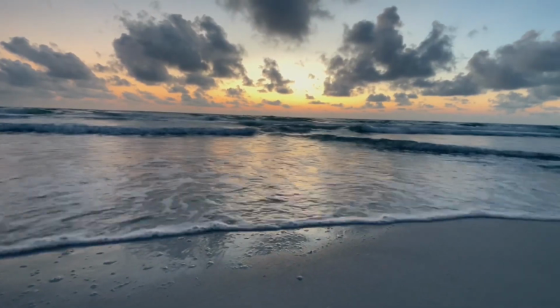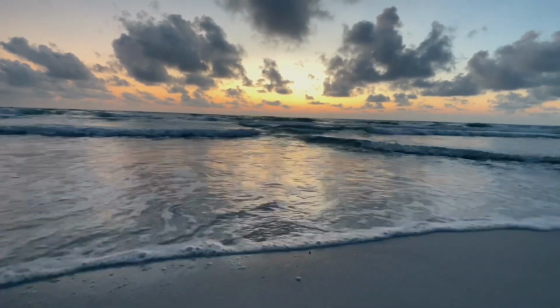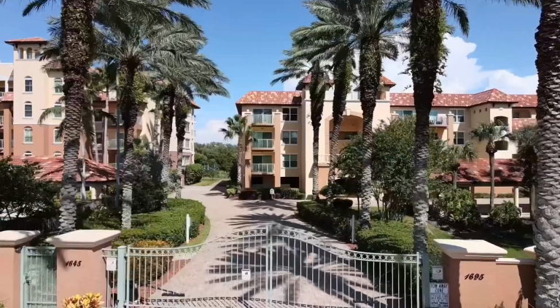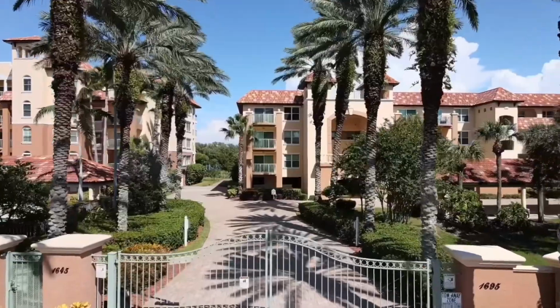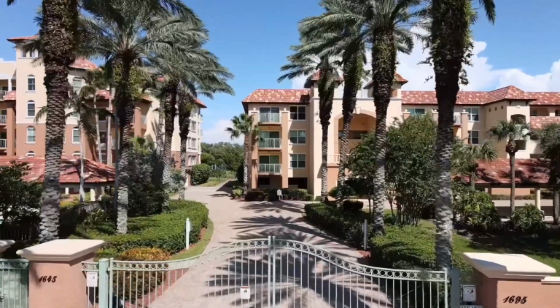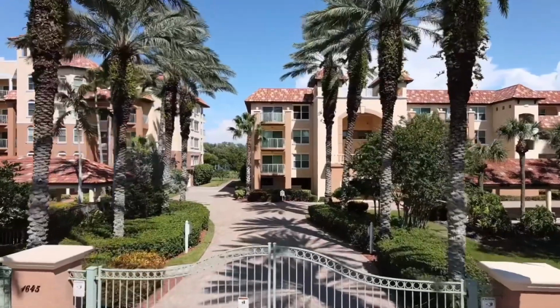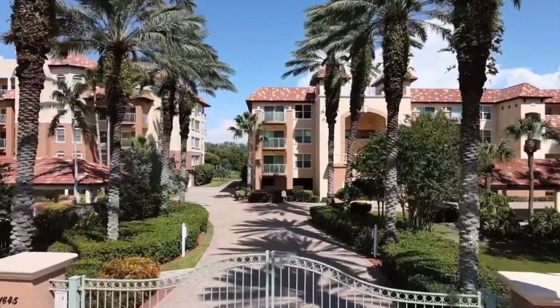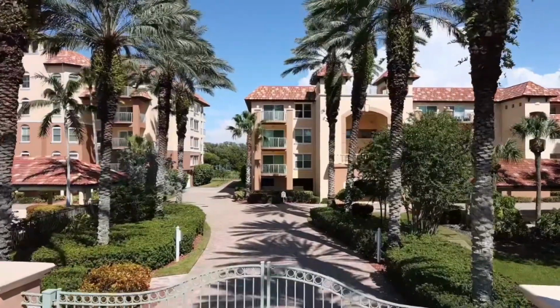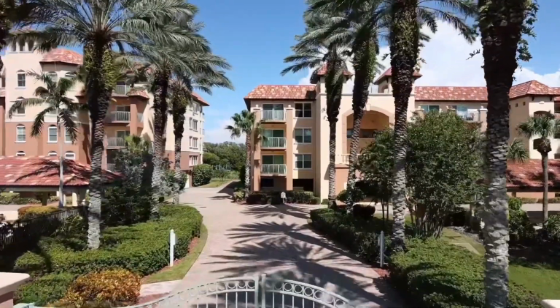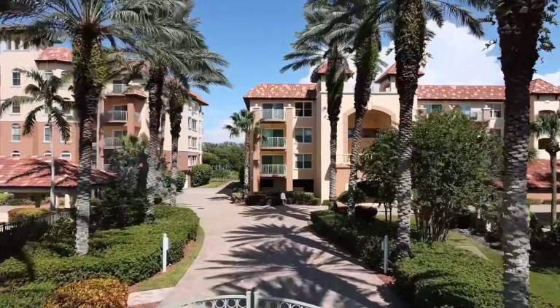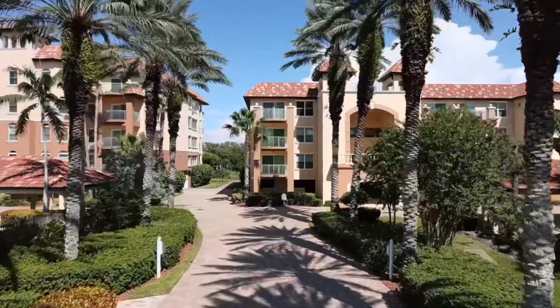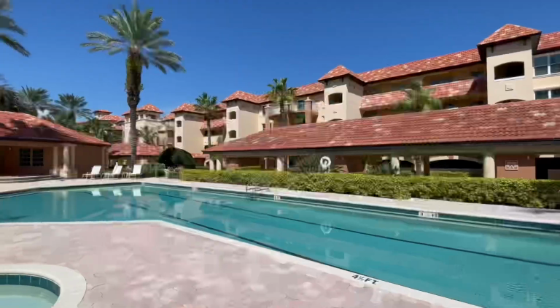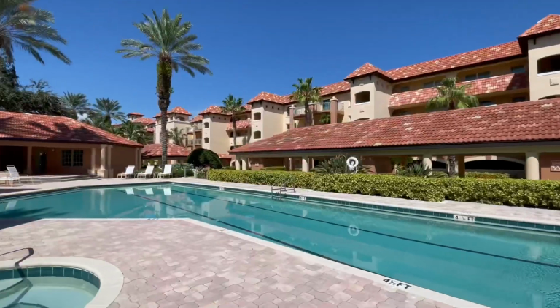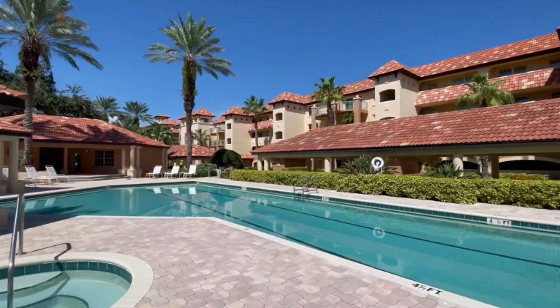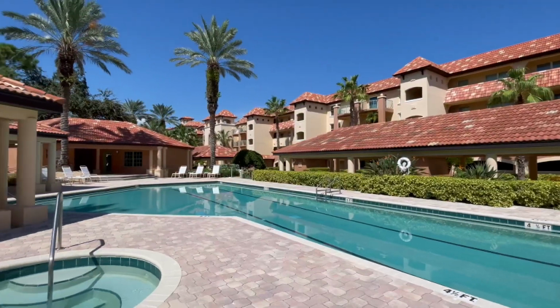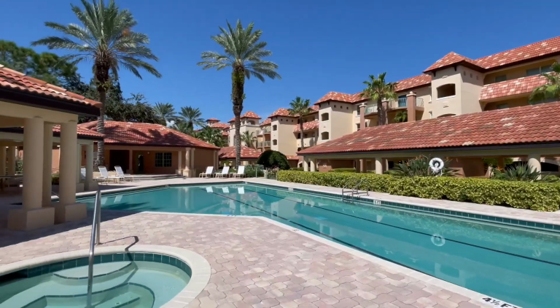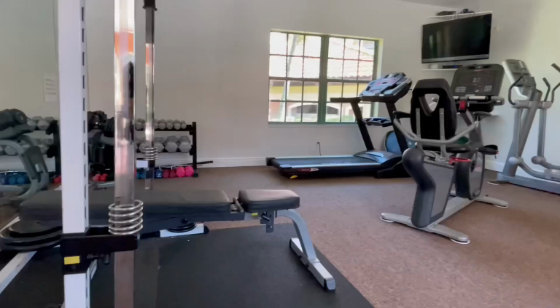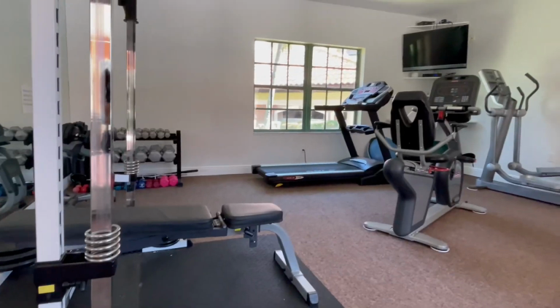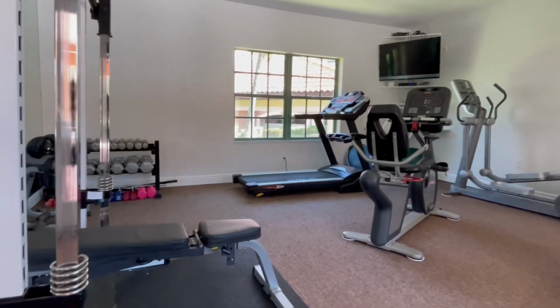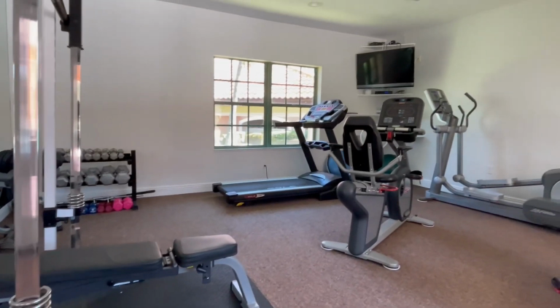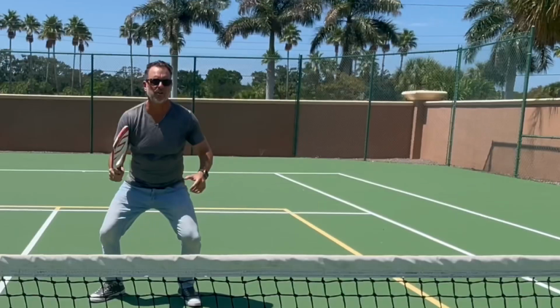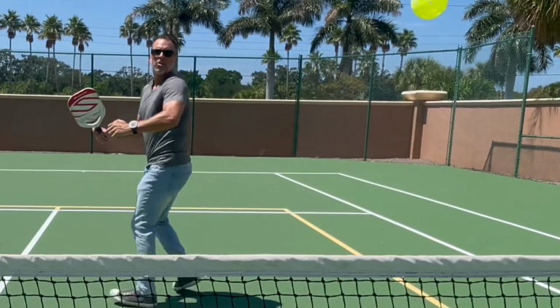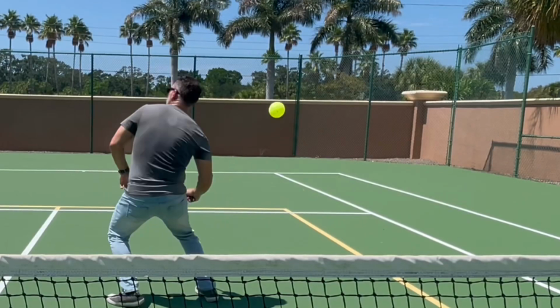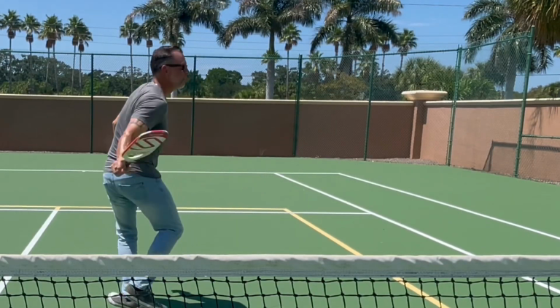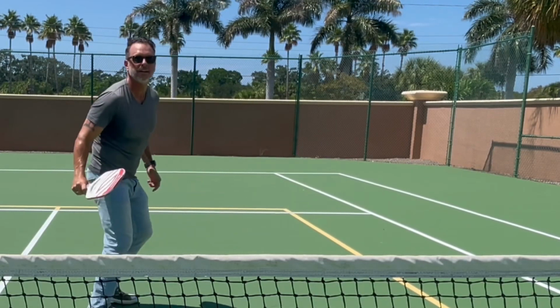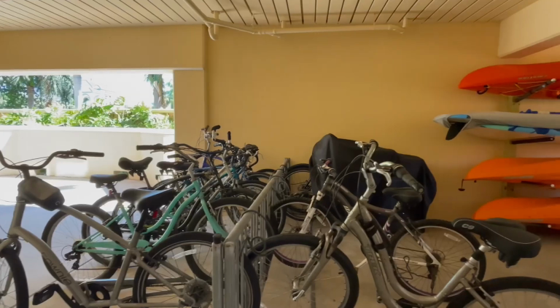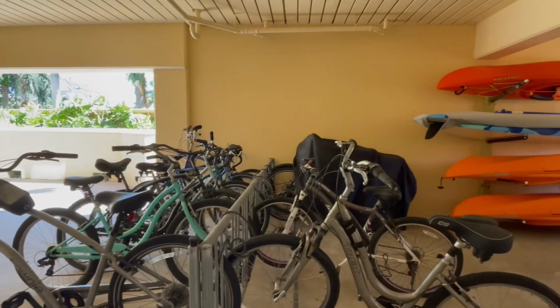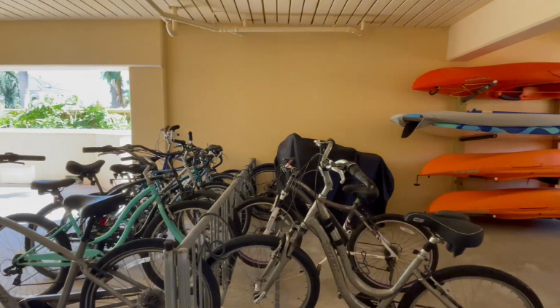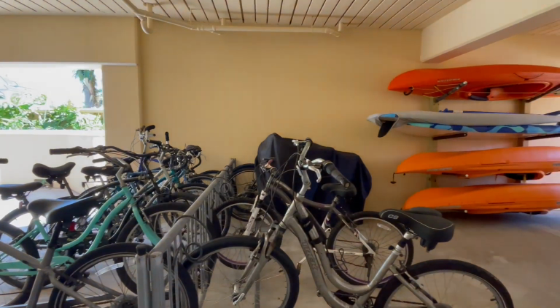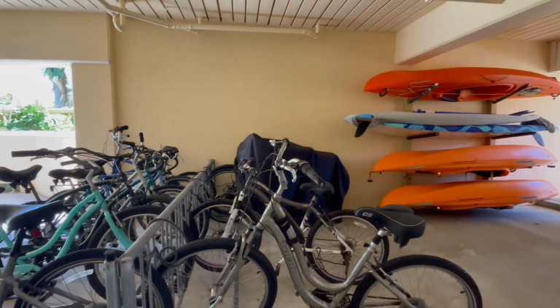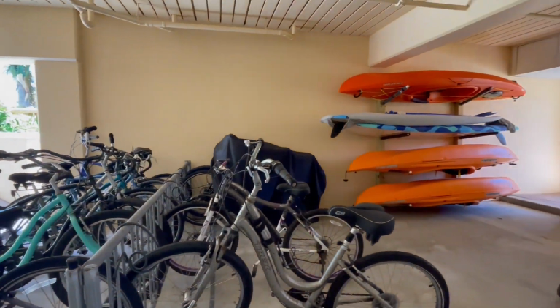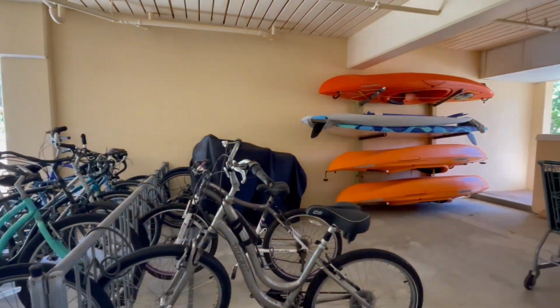This gated community has a wealth of amenities, including a lap pool, a hot tub, a gym, a tennis court lined for pickleball, and bike and kayak storage as well.